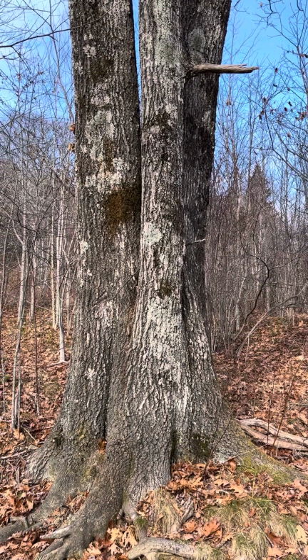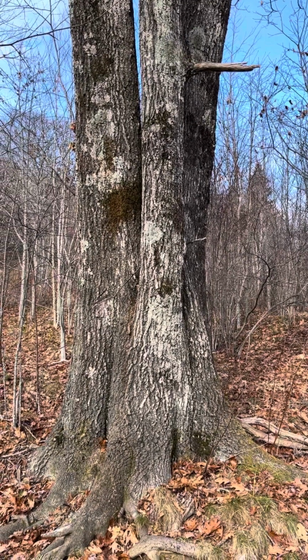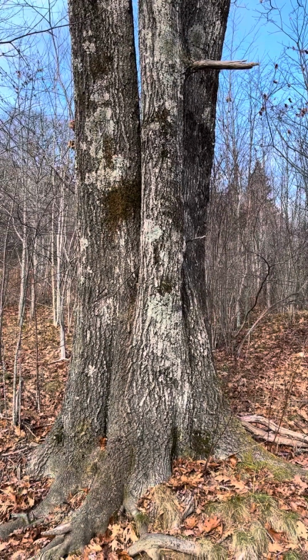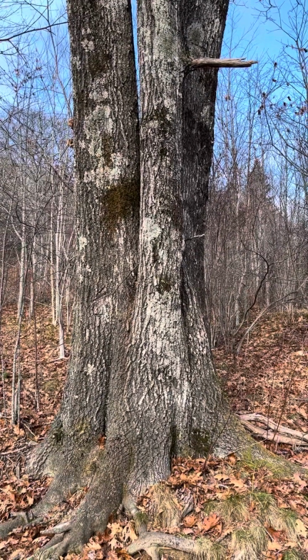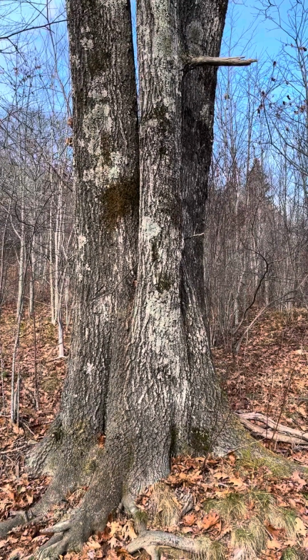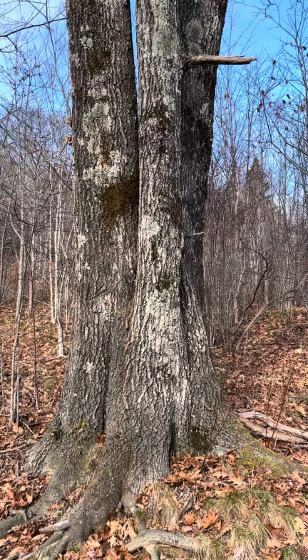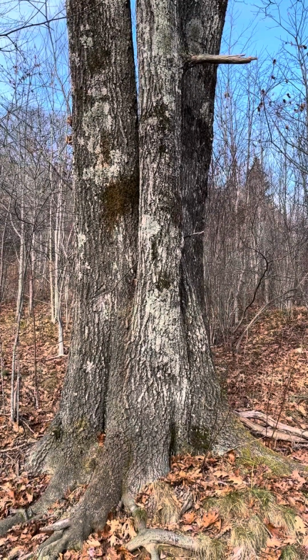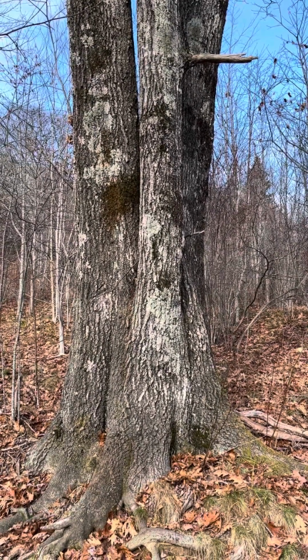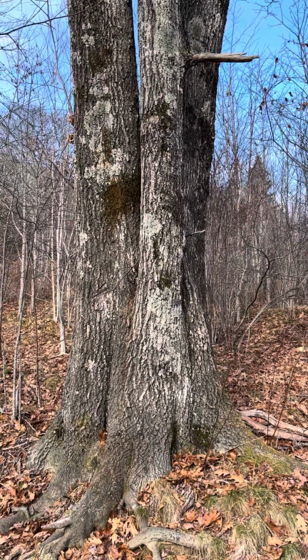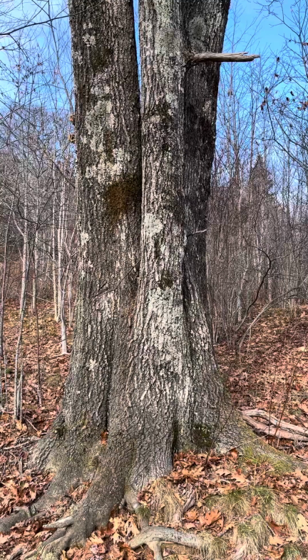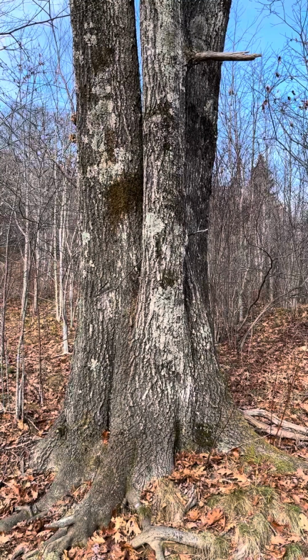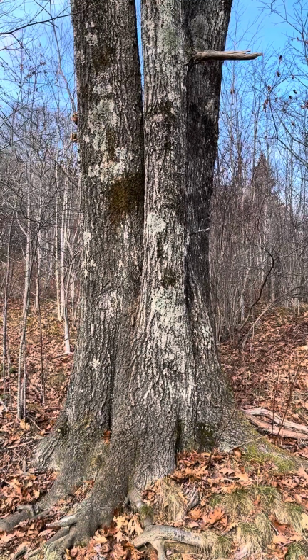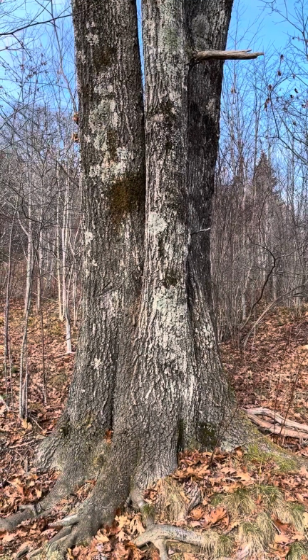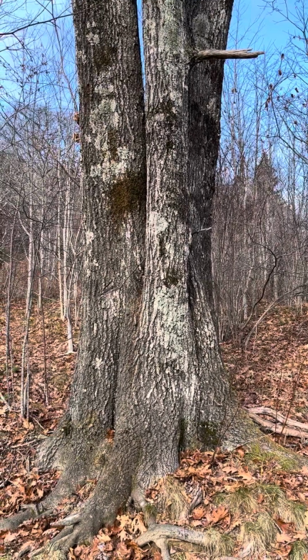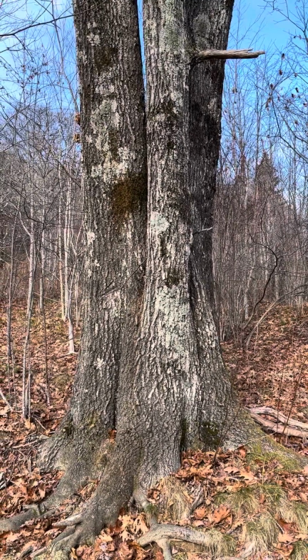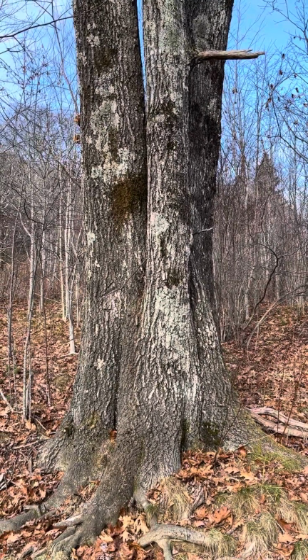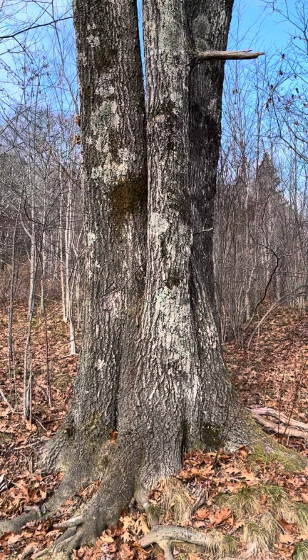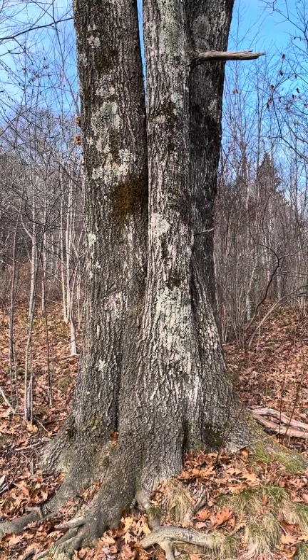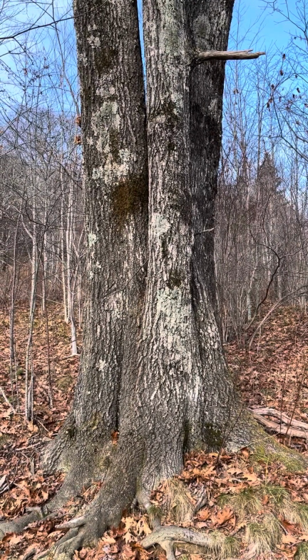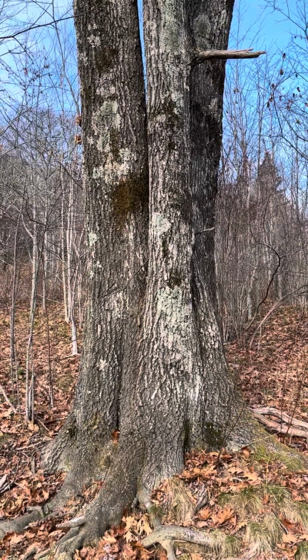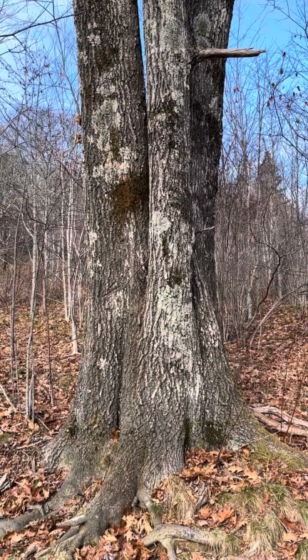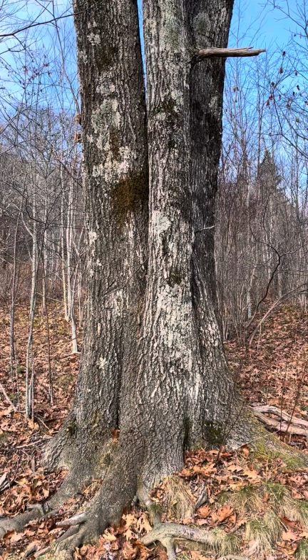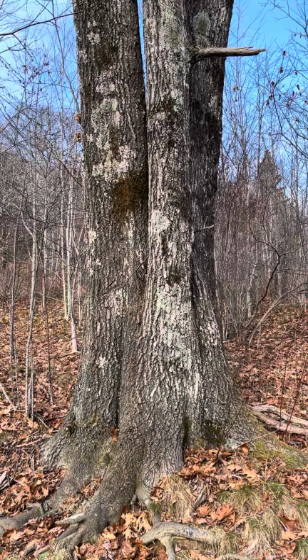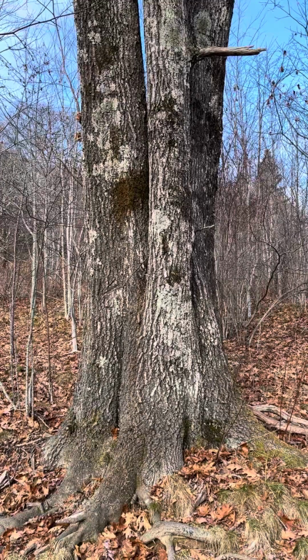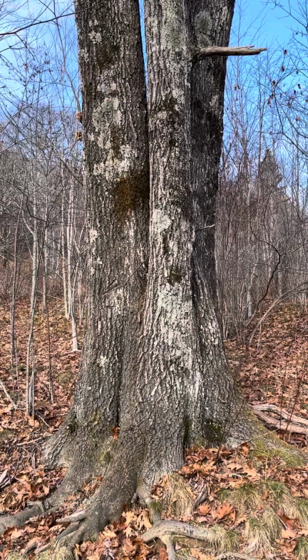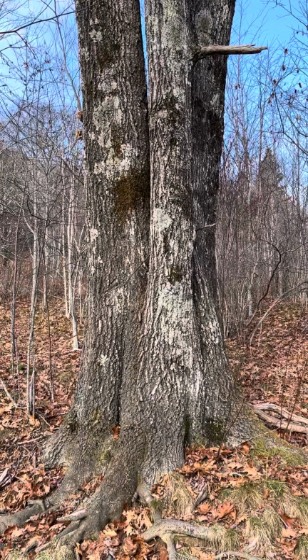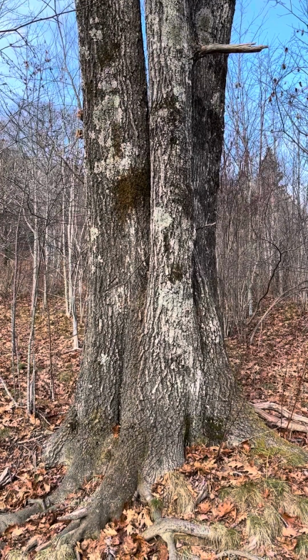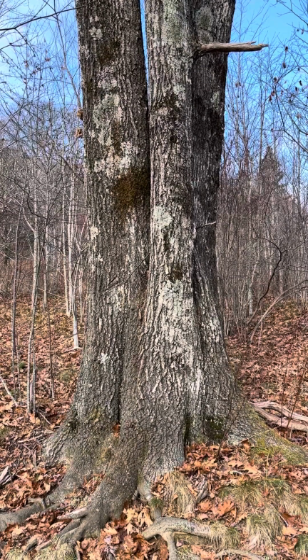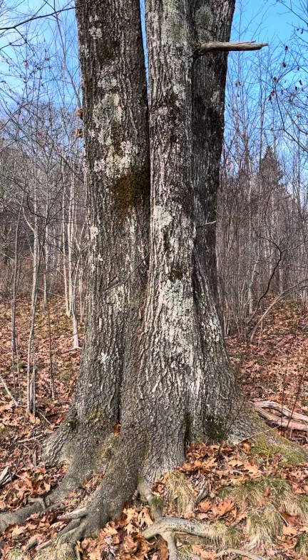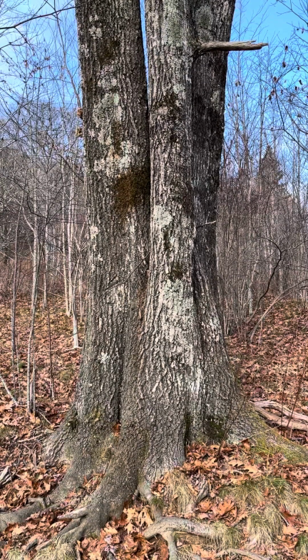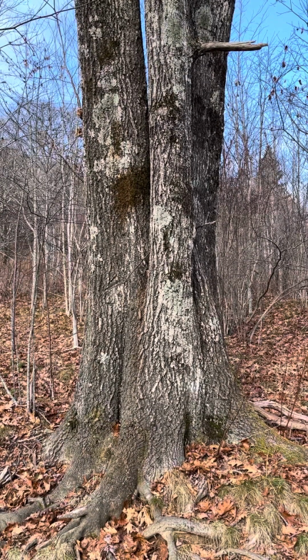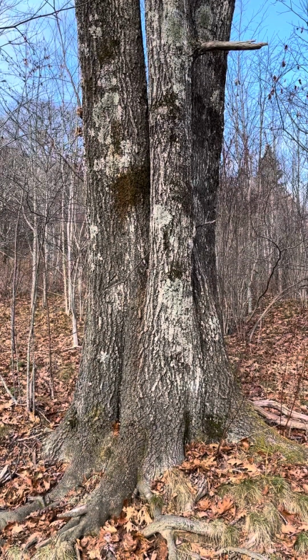Welcome back to NC State Dendrology. I'm coming to you in the Pisgah National Forest up at Graveyard Fields, and it's November, so the trees are pretty much leafless up here. The elevation is about 5,500 feet or so.